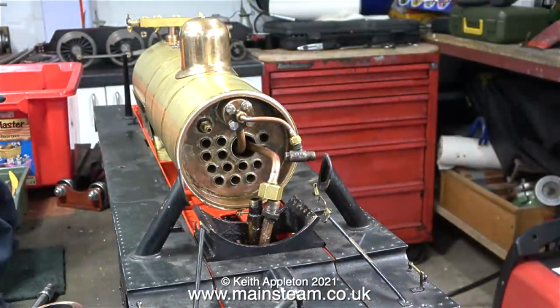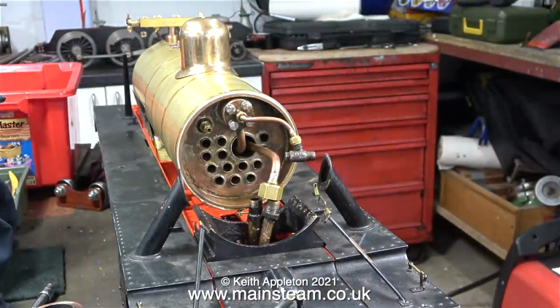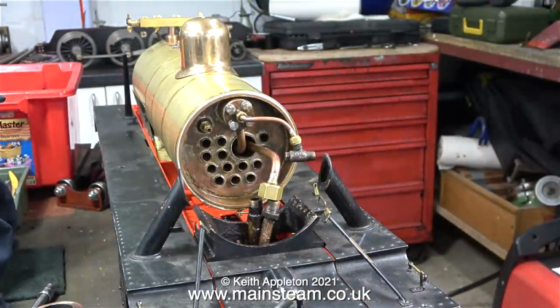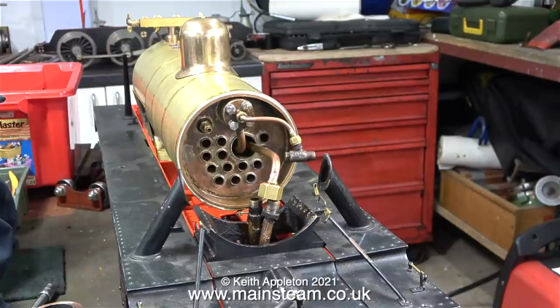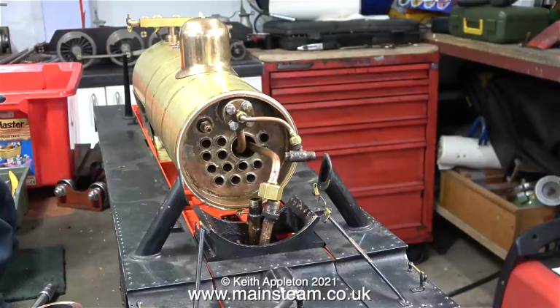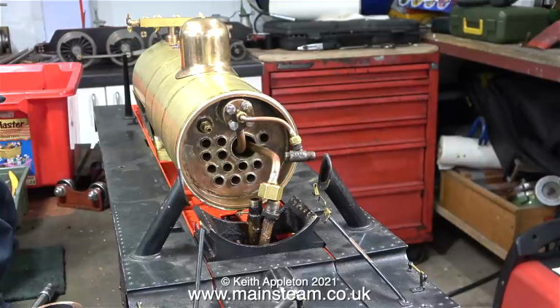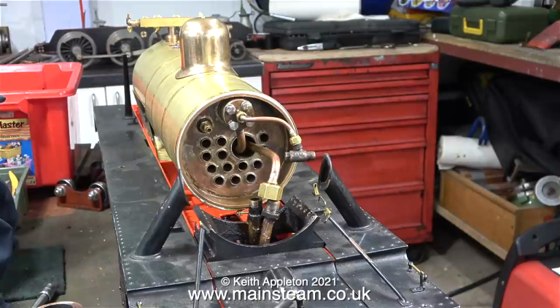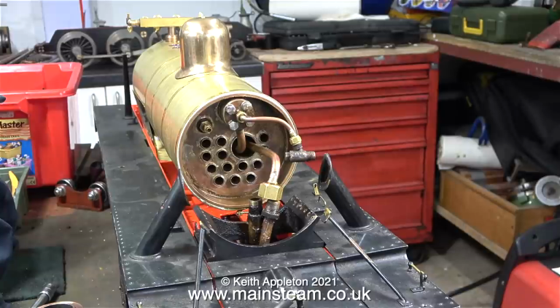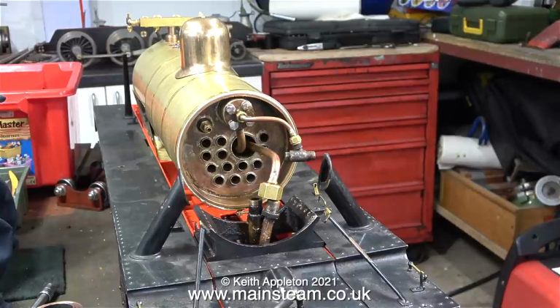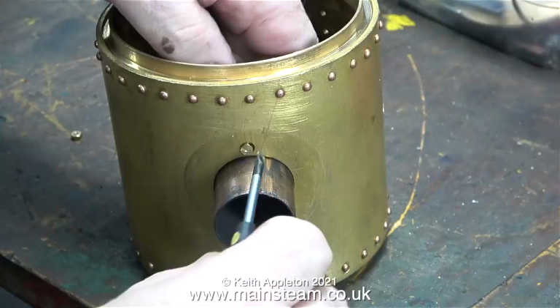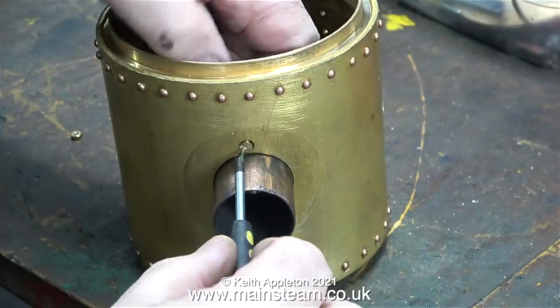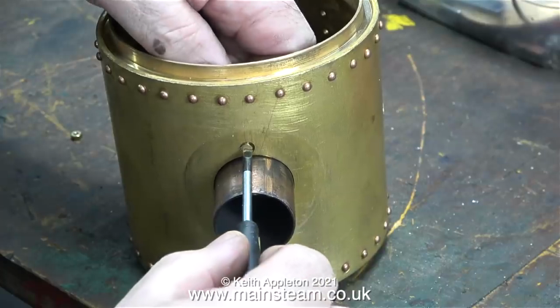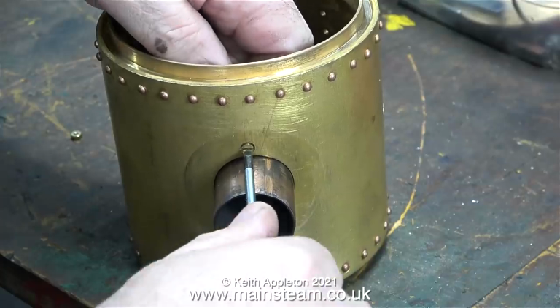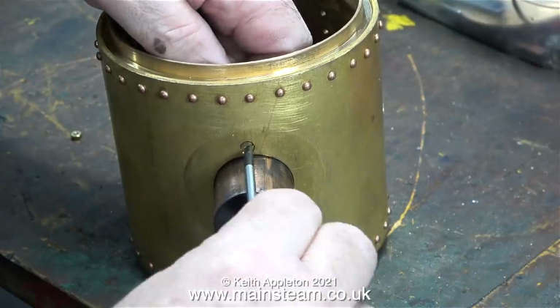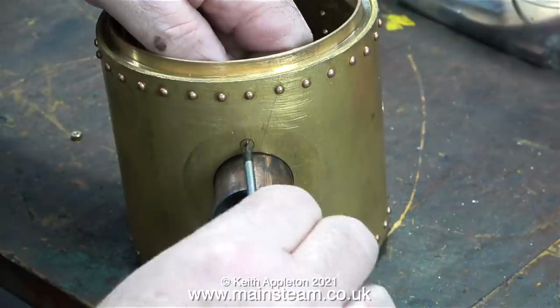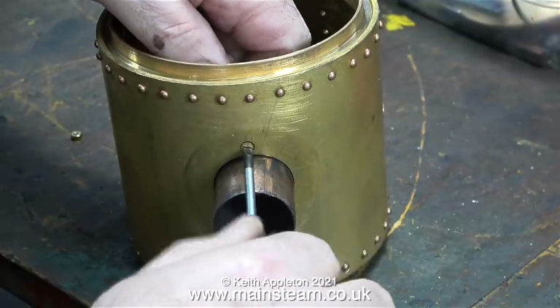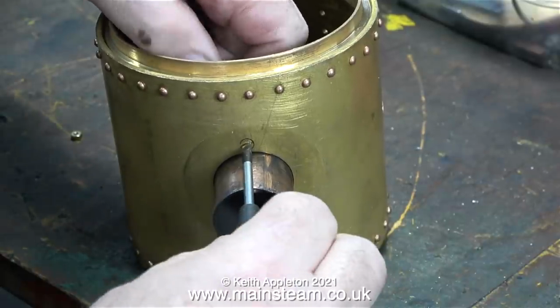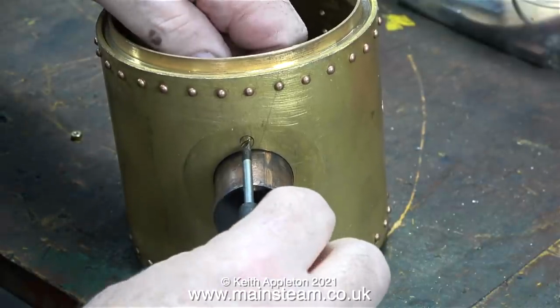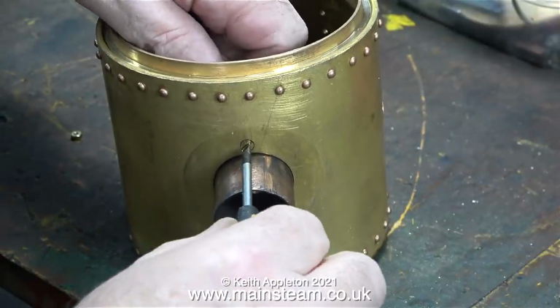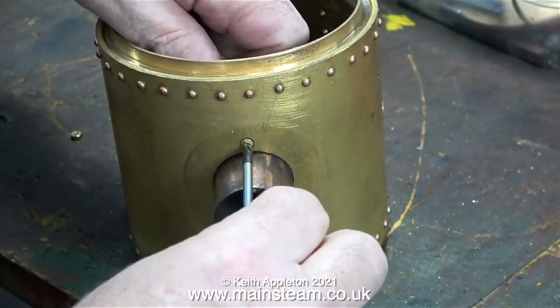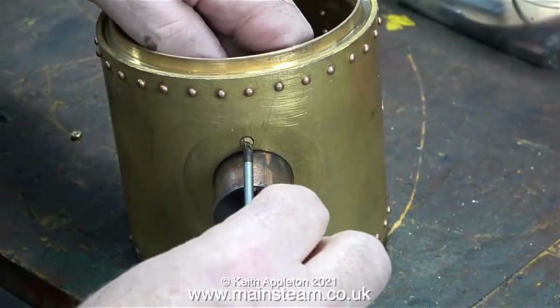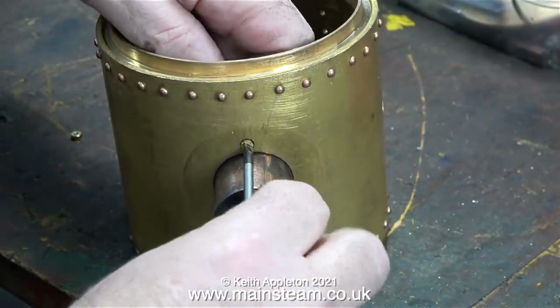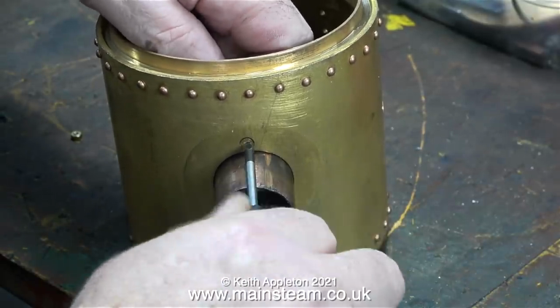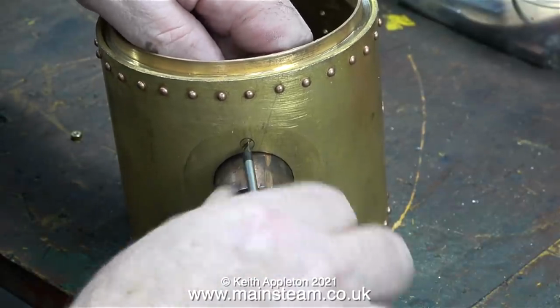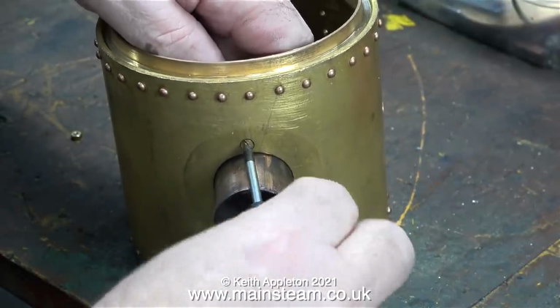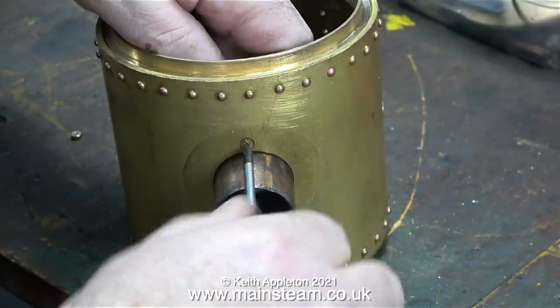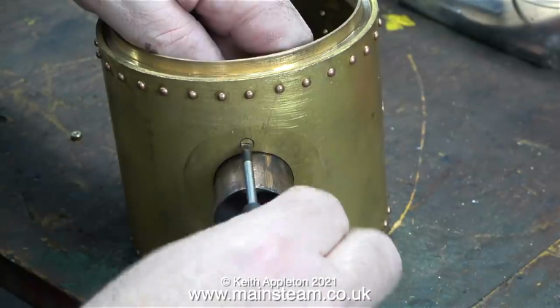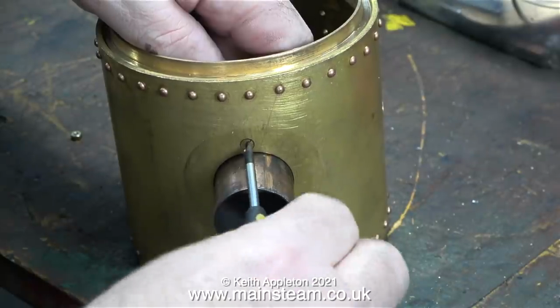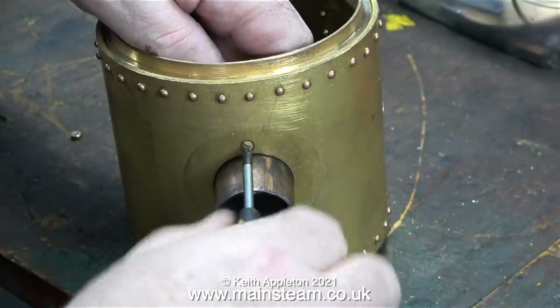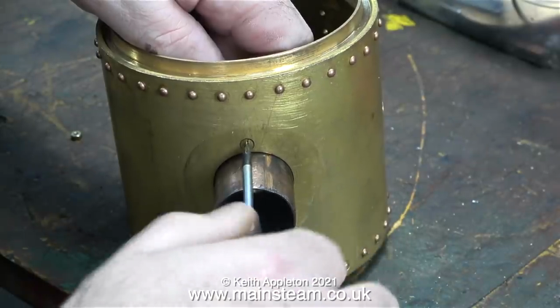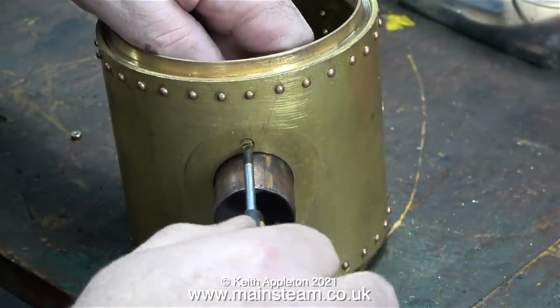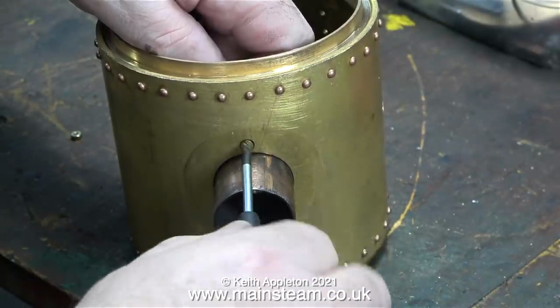Having looked at some alternative methods, none of them come anywhere near the method I'm going to use to permanently get rid of this hole. In service the smoke box gets hot — that rules out JB Weld, car body filler, and soft solder.